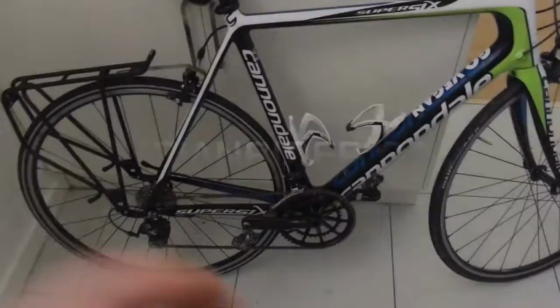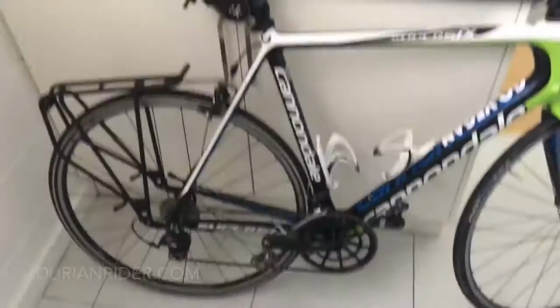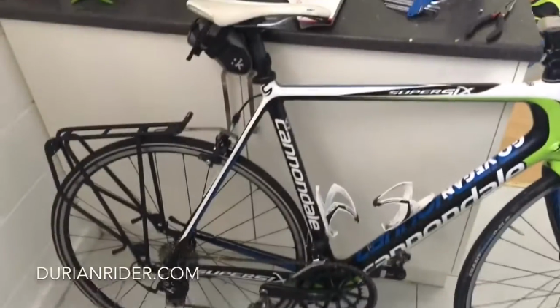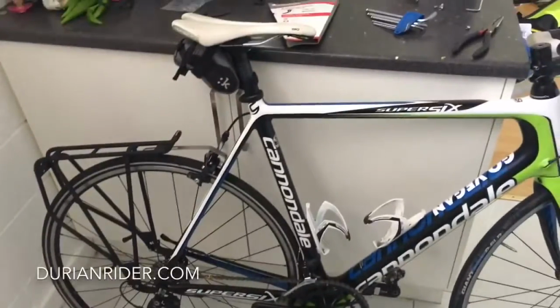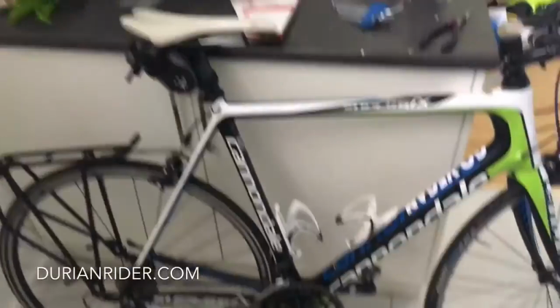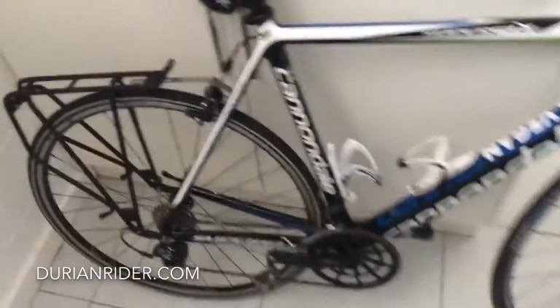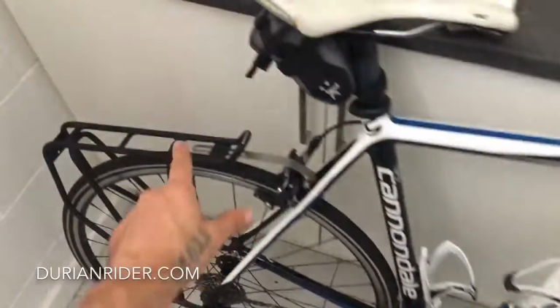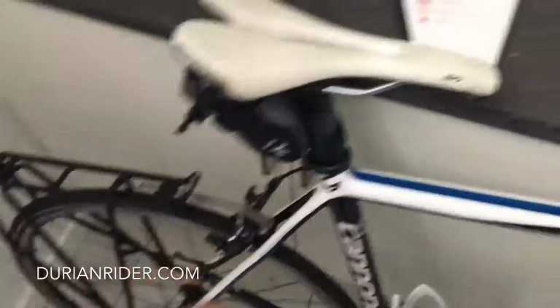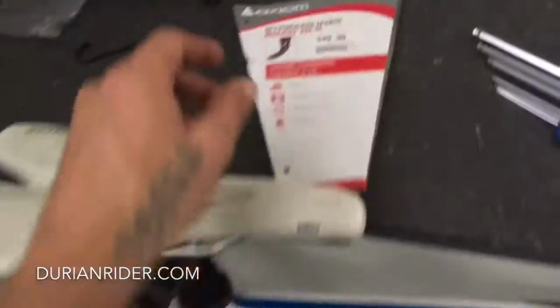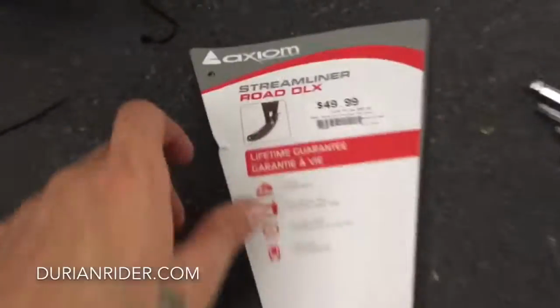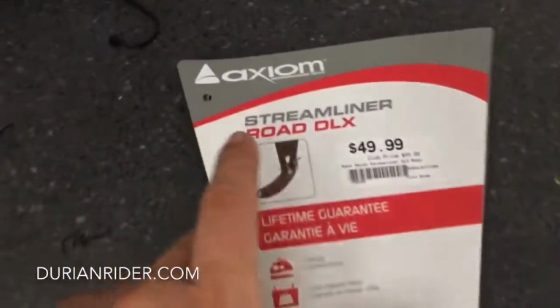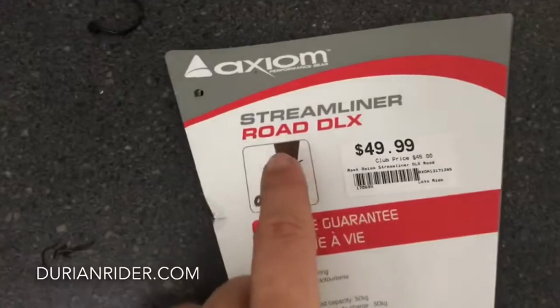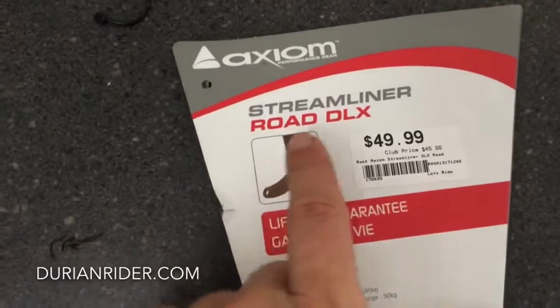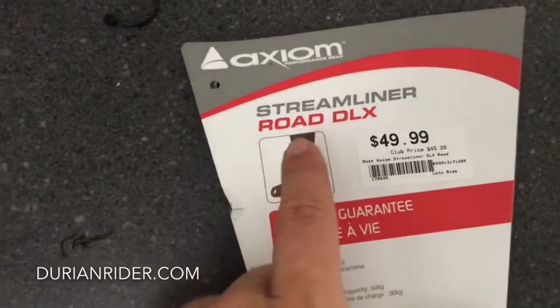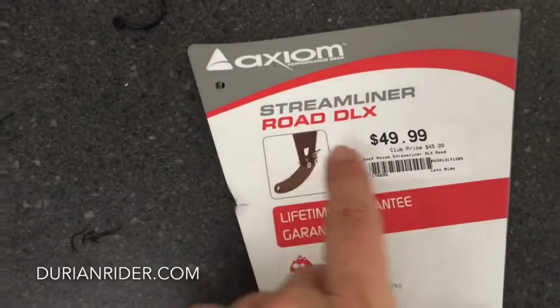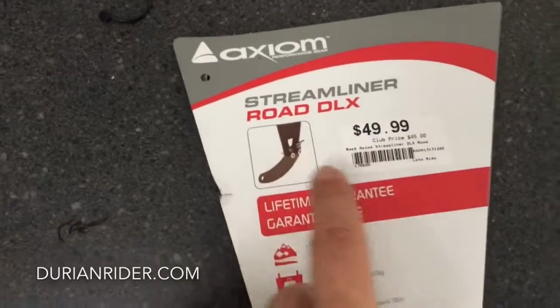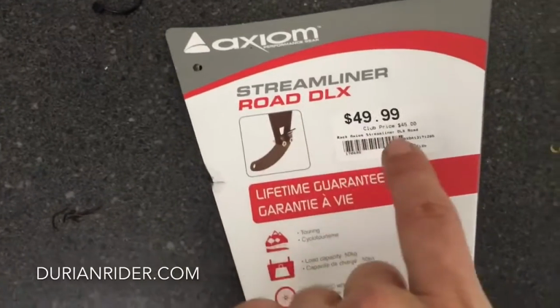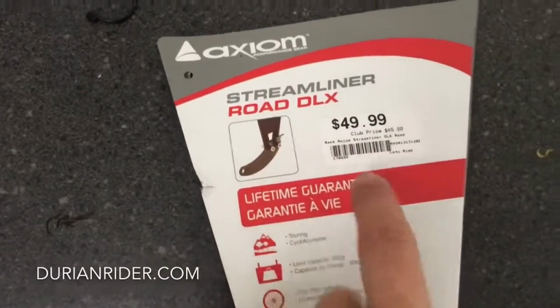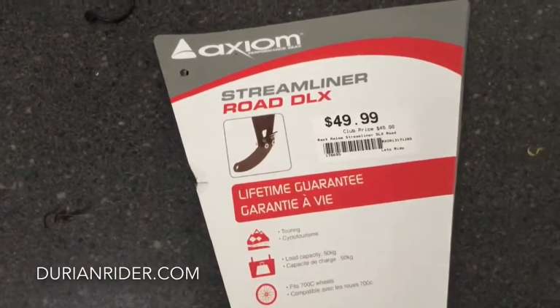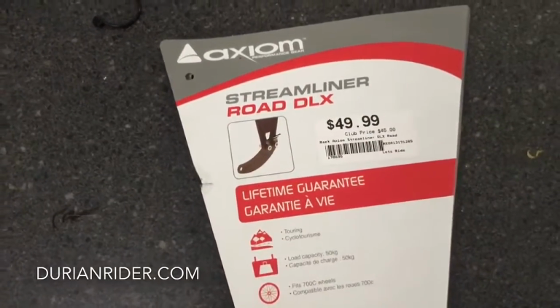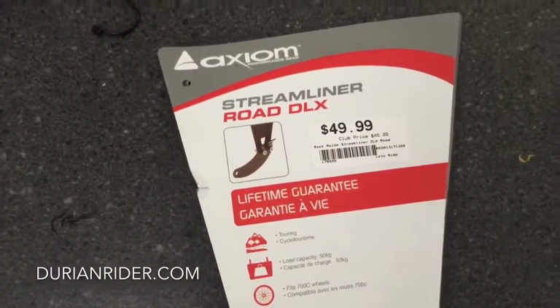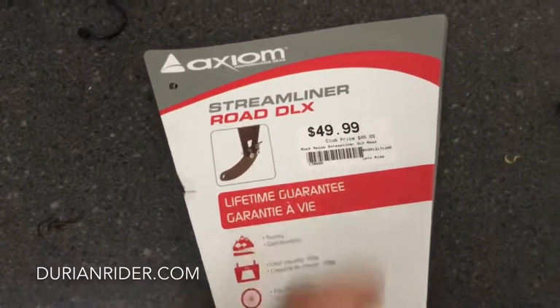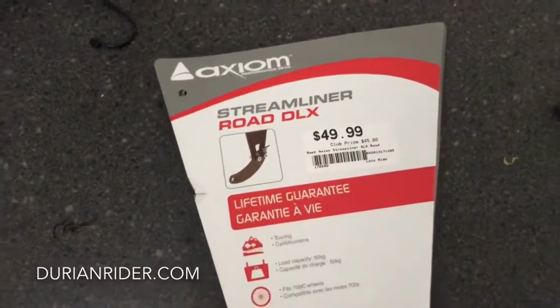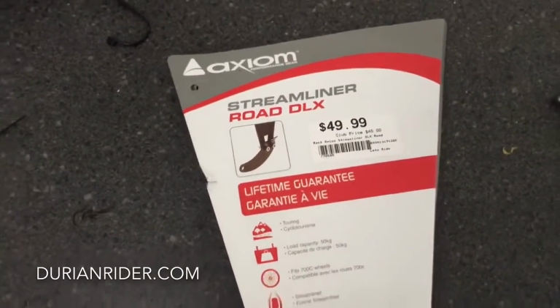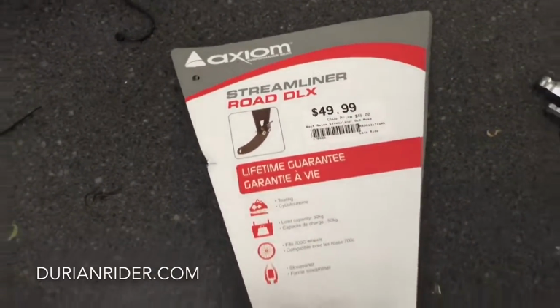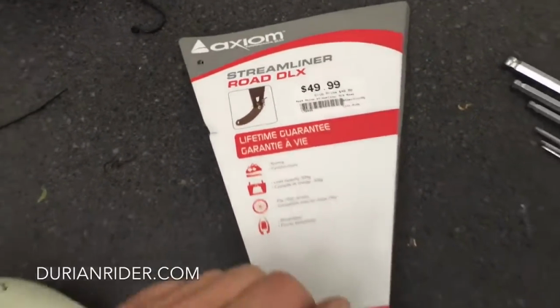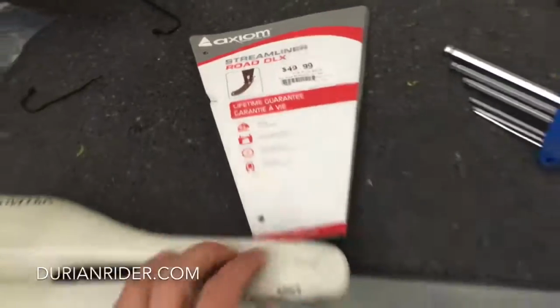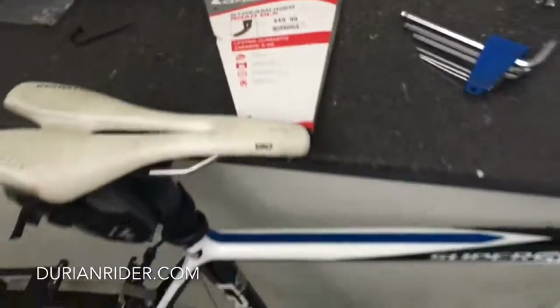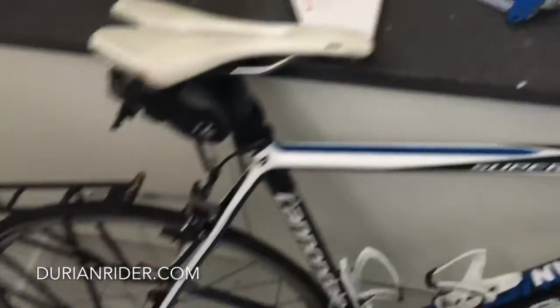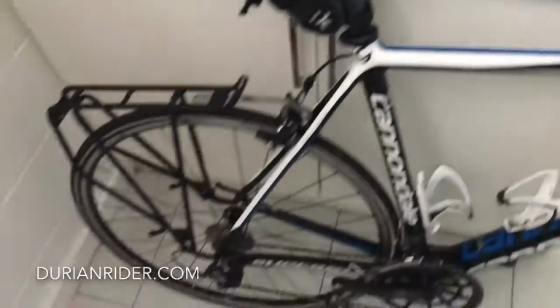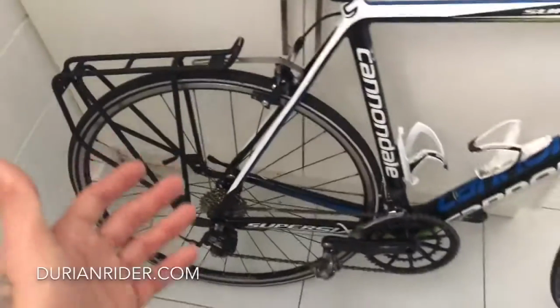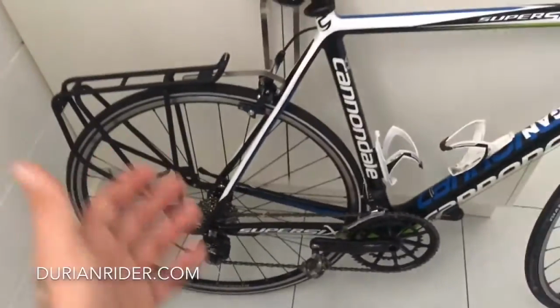Here we have a rack — this is the Axiom Streamliner Road Deluxe. Bought this from 99 Bikes in Australia for approximately 50 bucks. This fits the road bike.